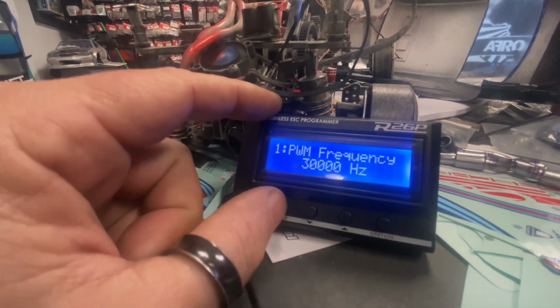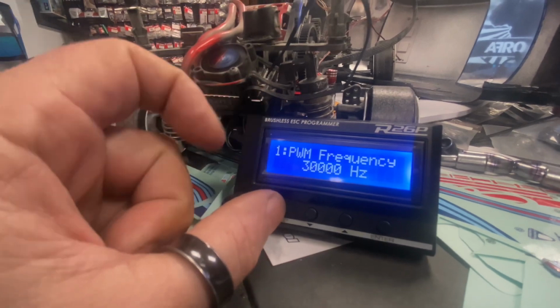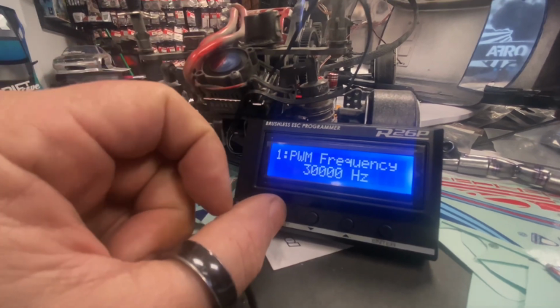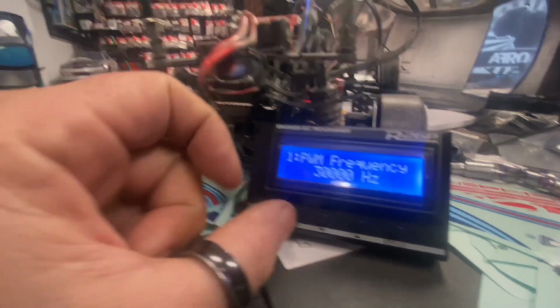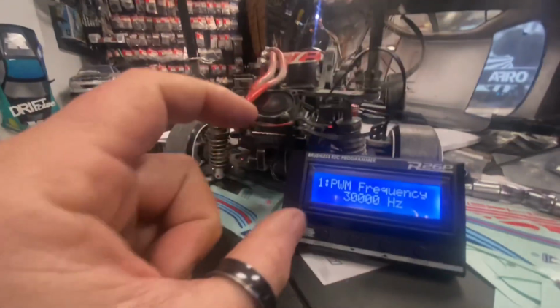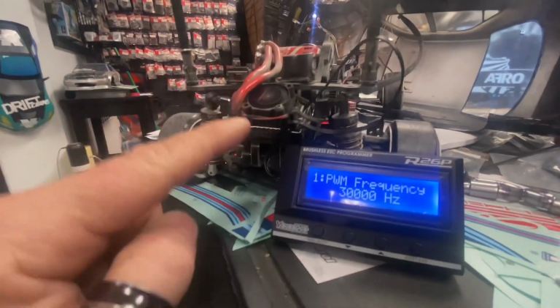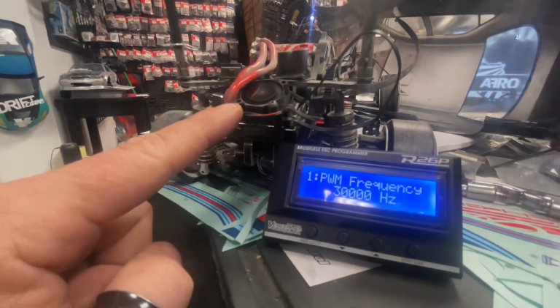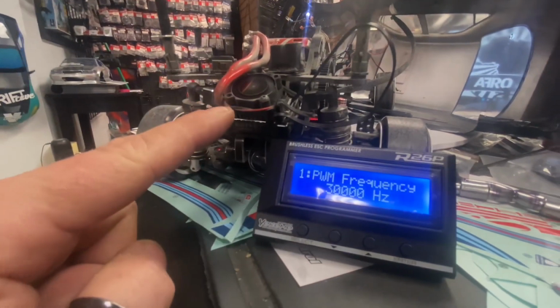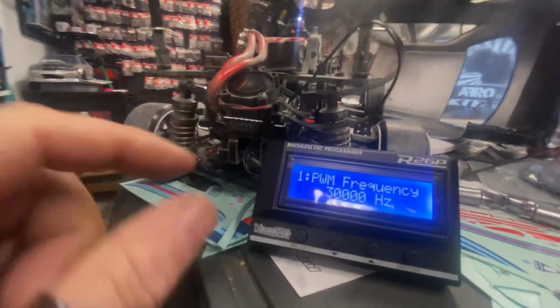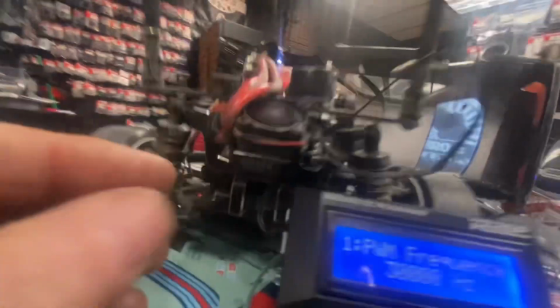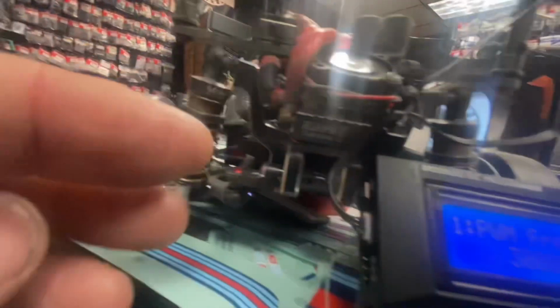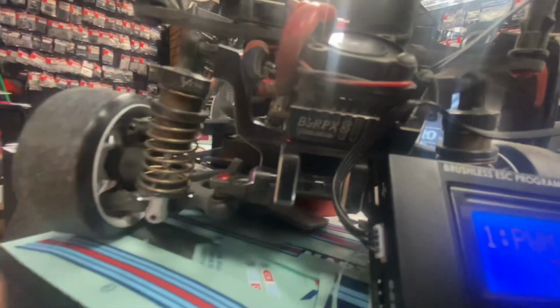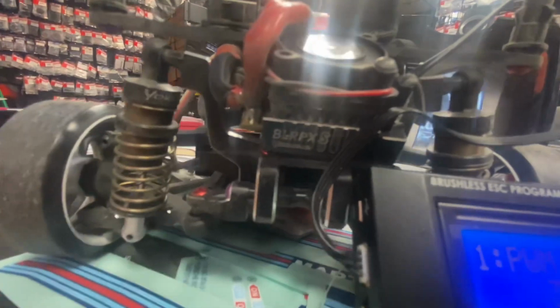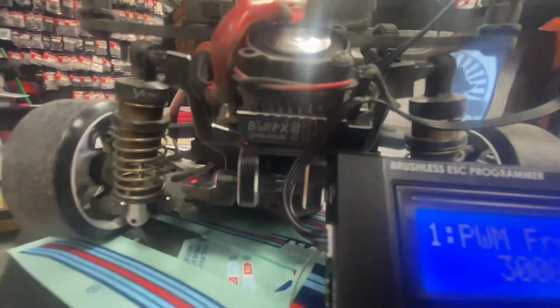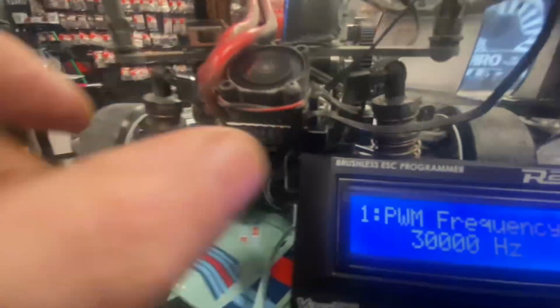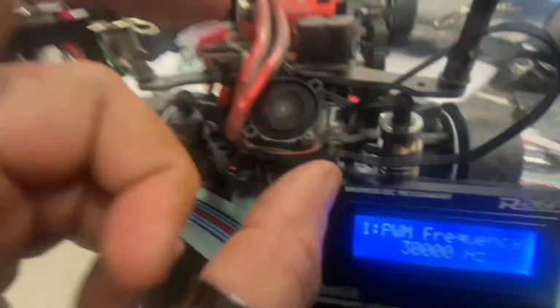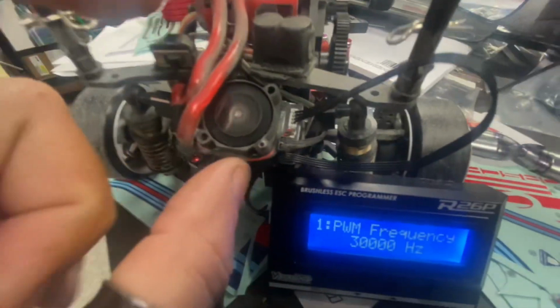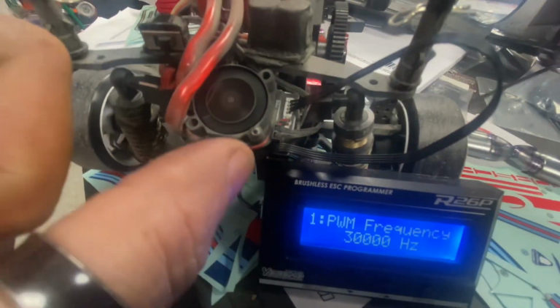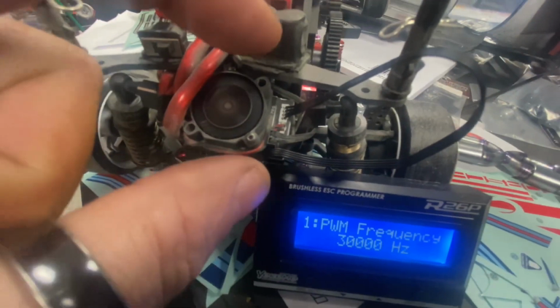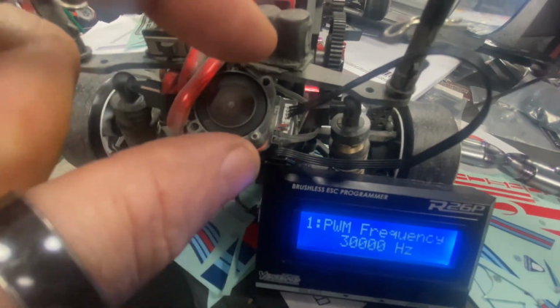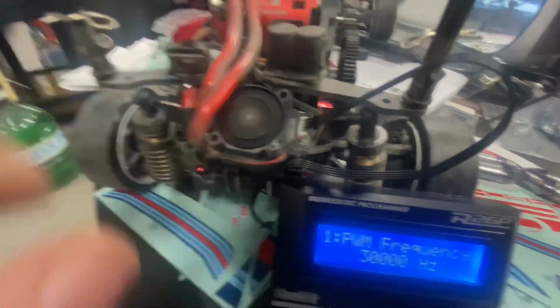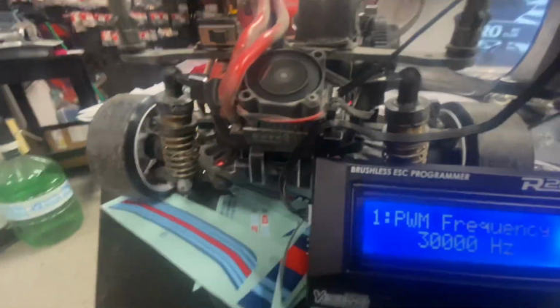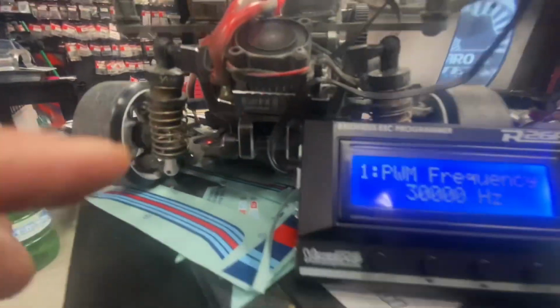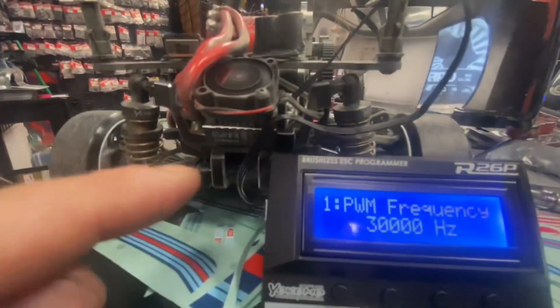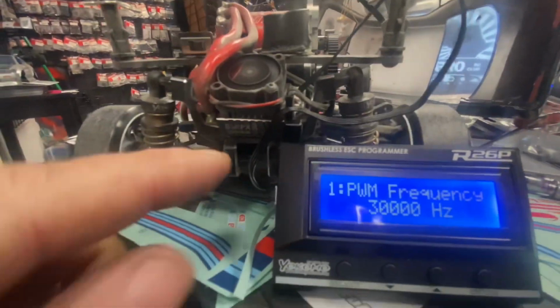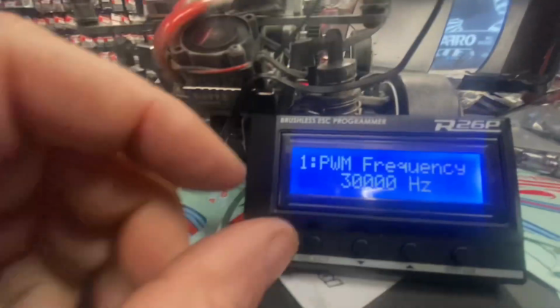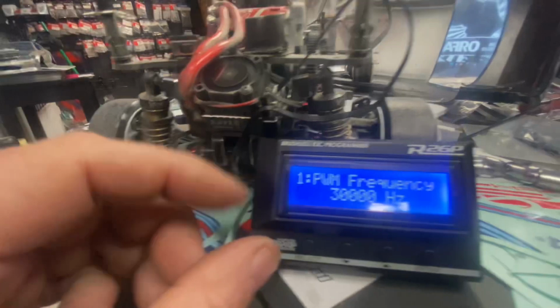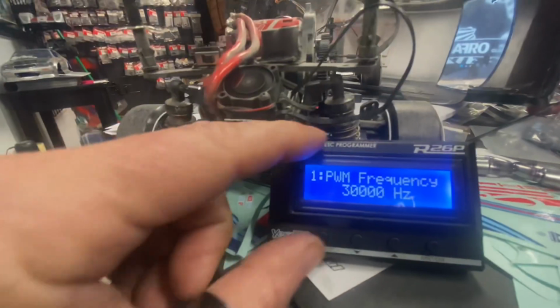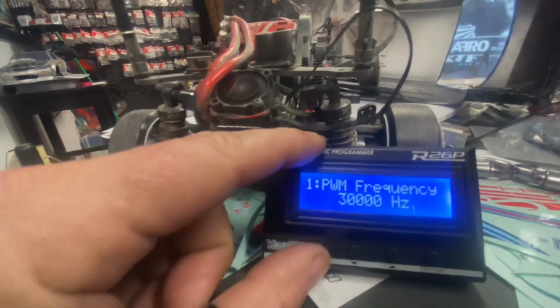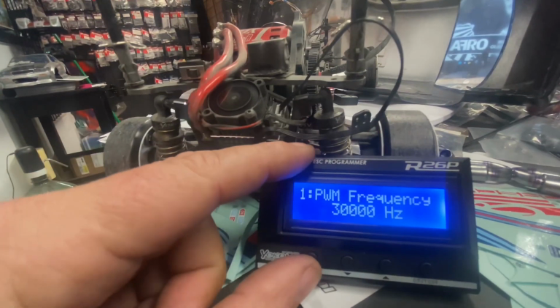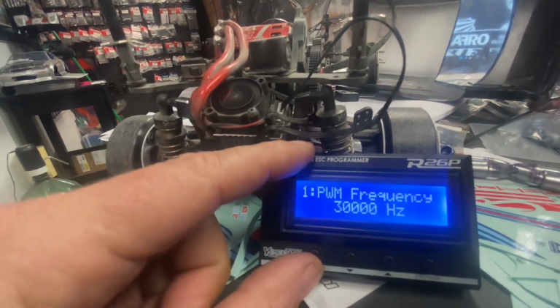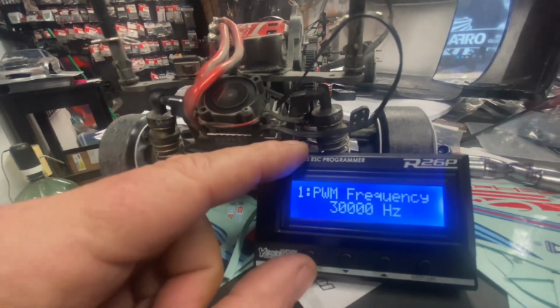Anyway, awesome ESC — micro, micro size, it's so freaking small, you know. But still, they could have done better.